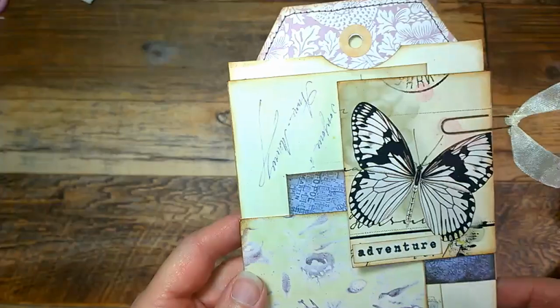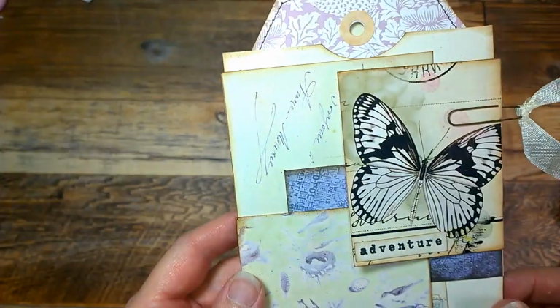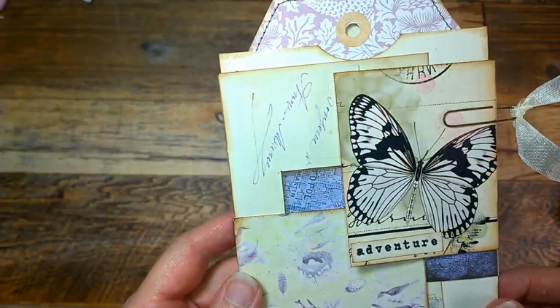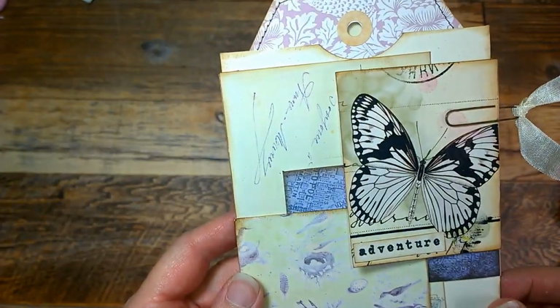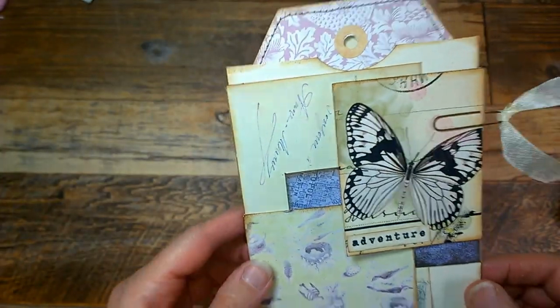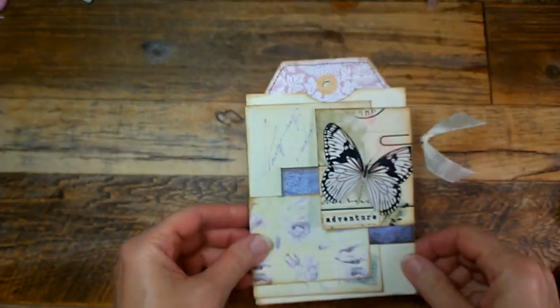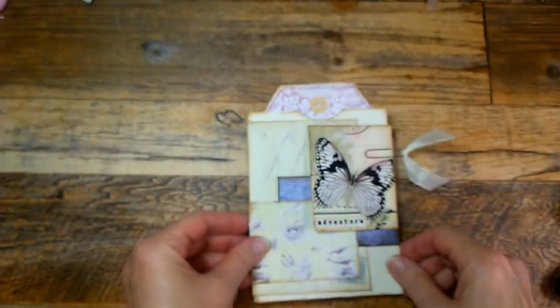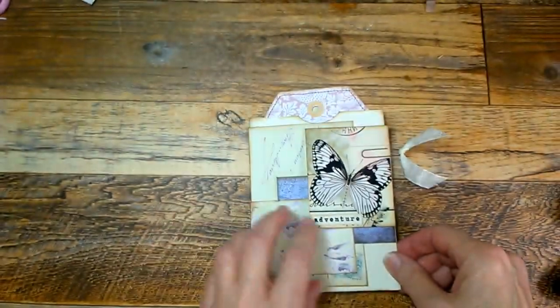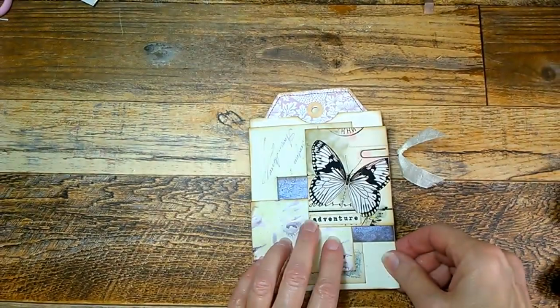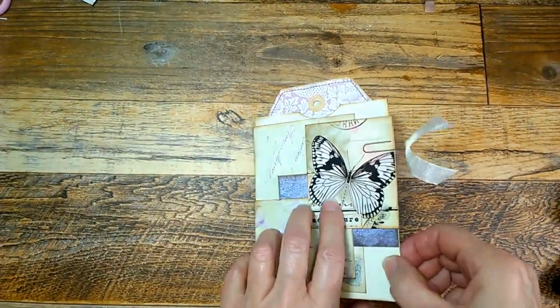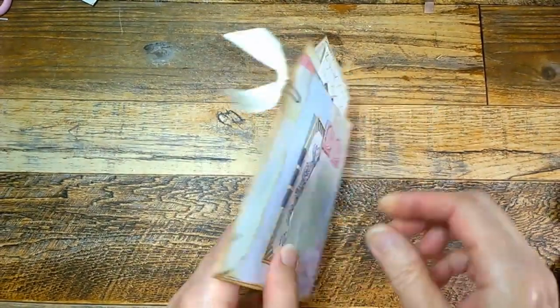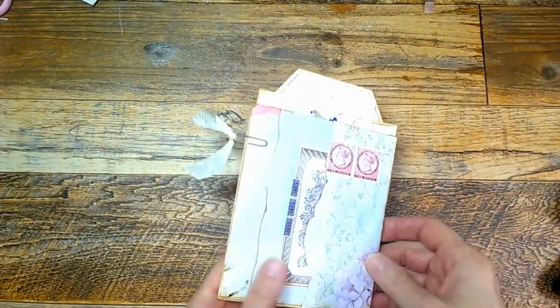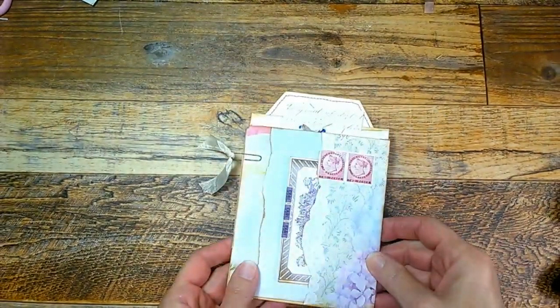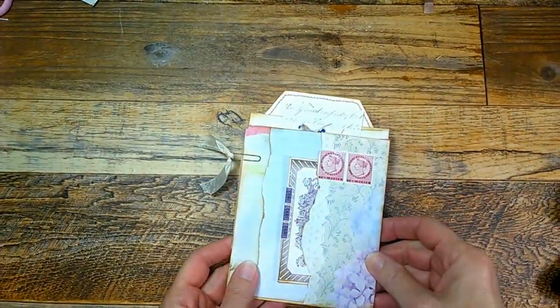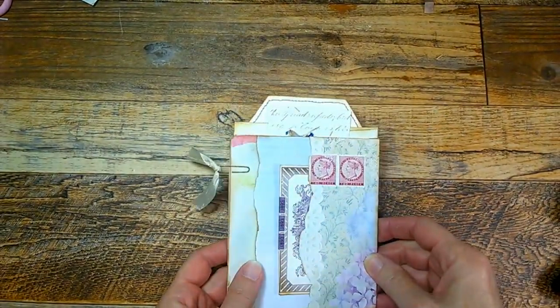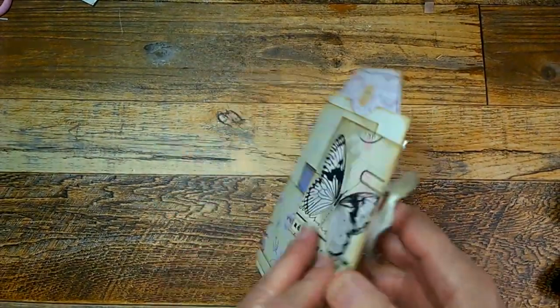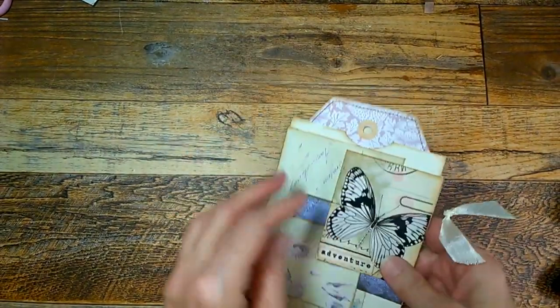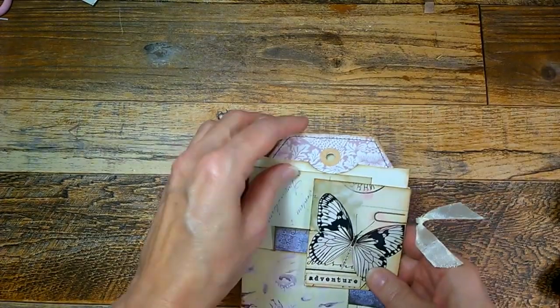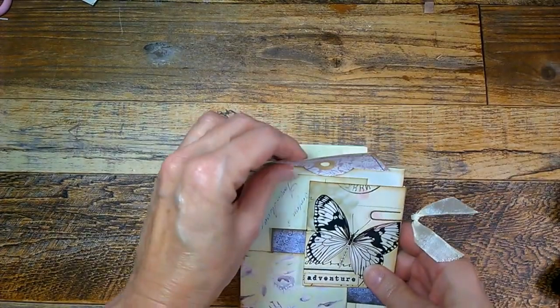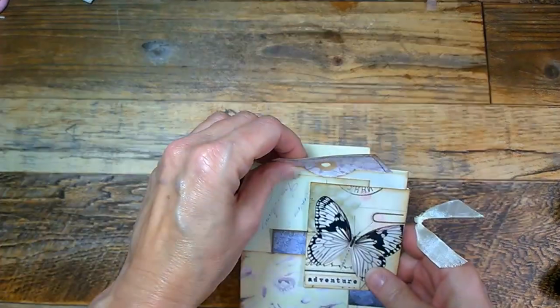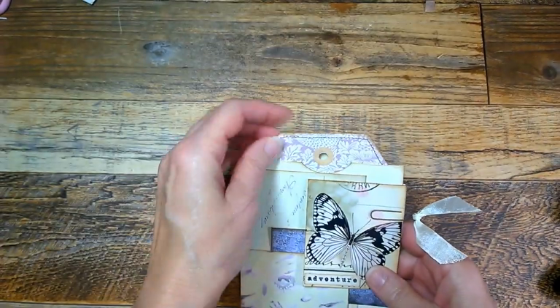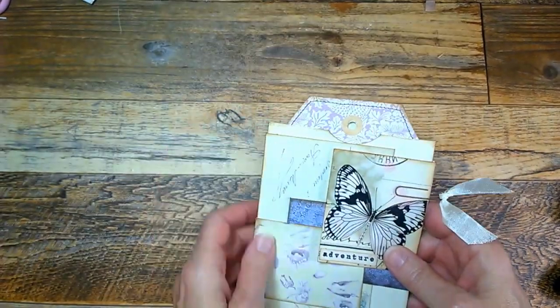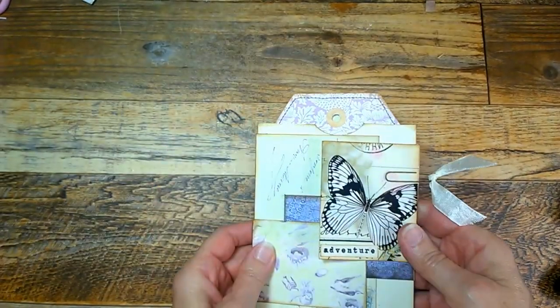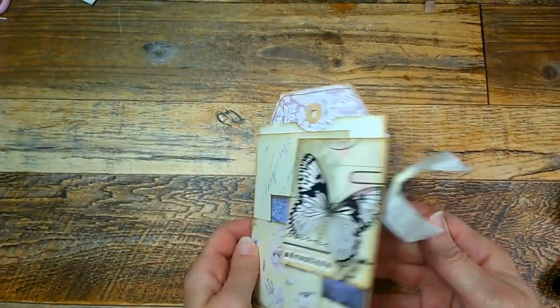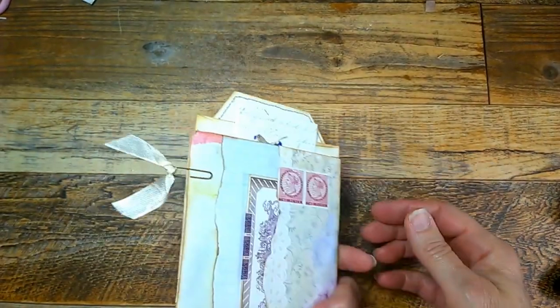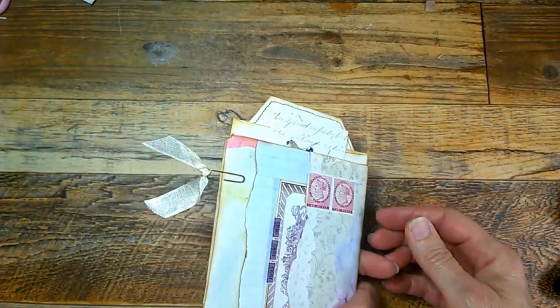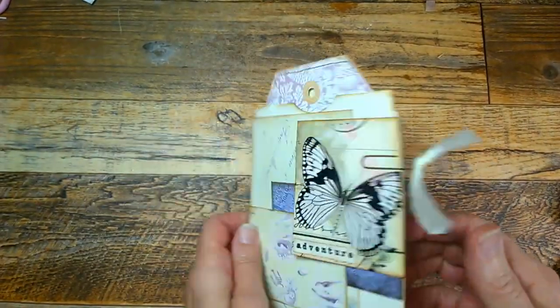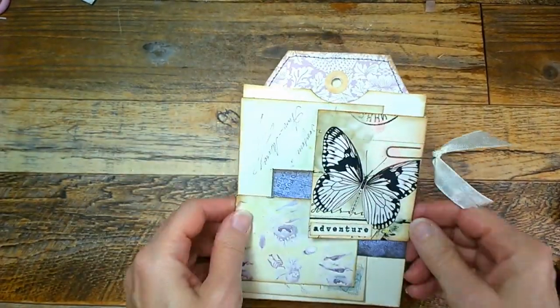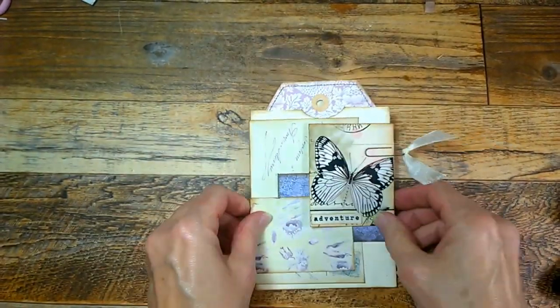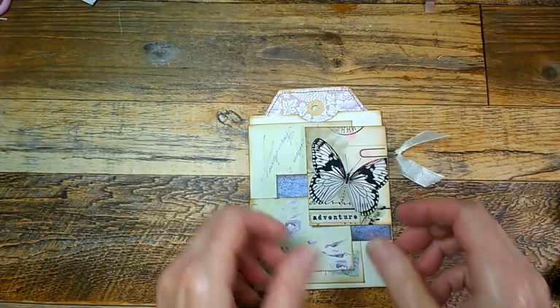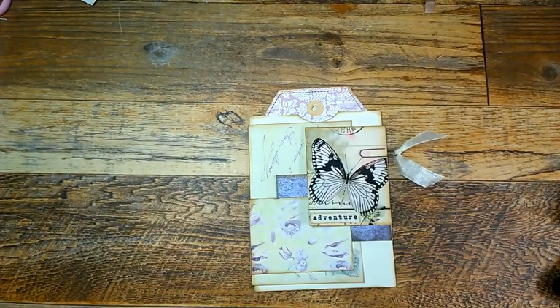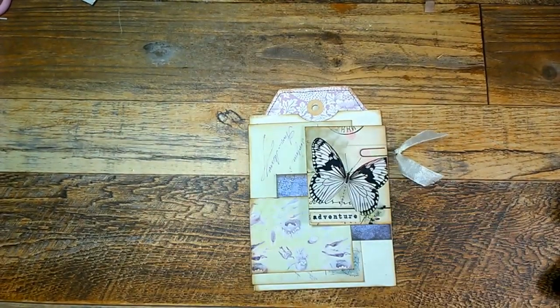Next up, I'm going to be working and showing you how to assemble this floating pocket that has lots of places to put tags and ephemera. So let's get started.